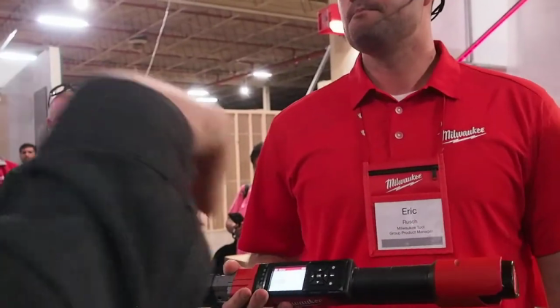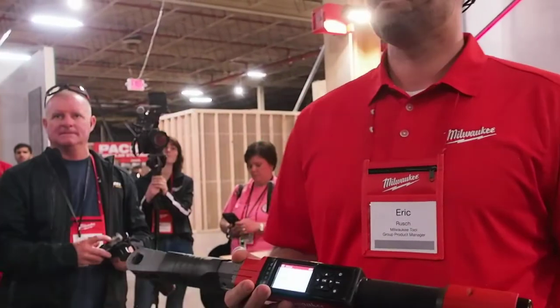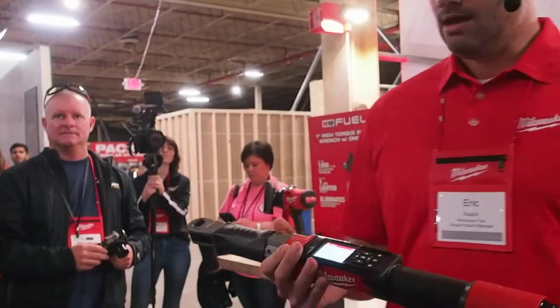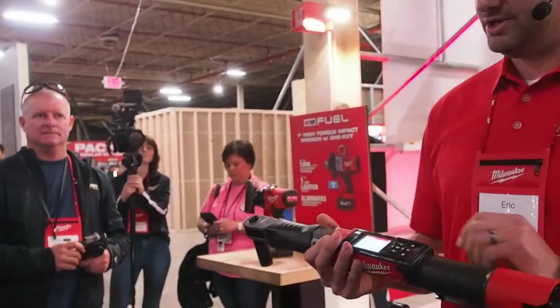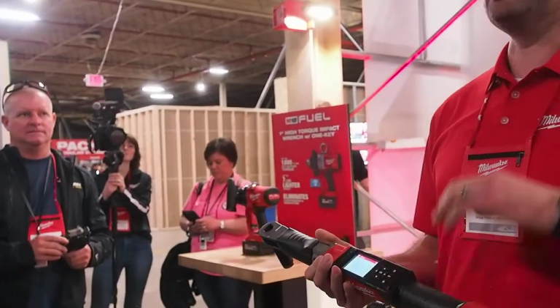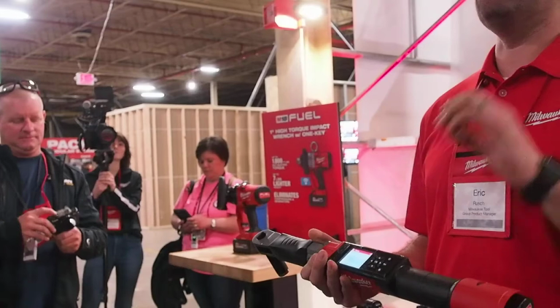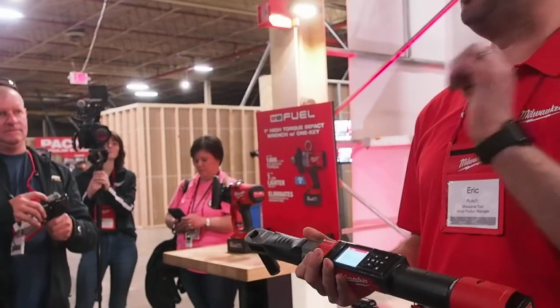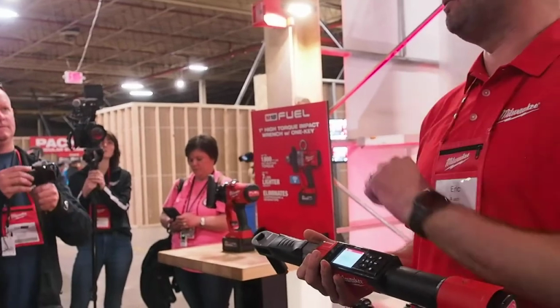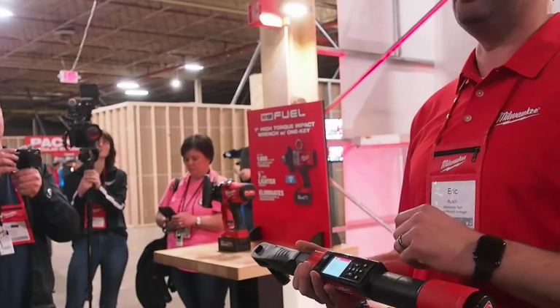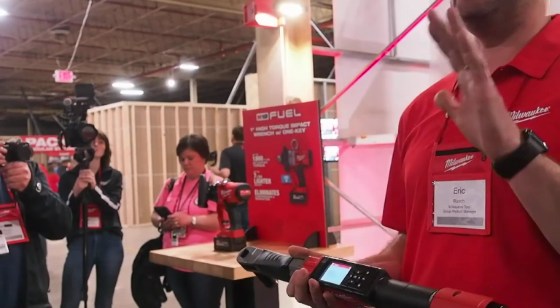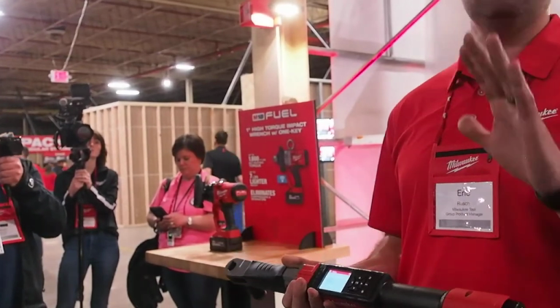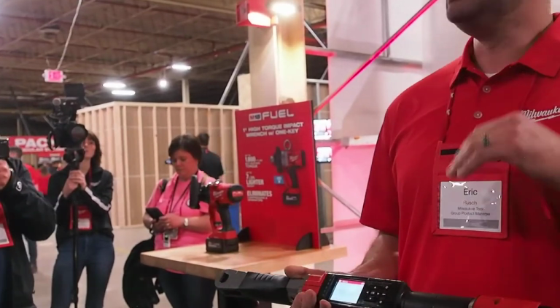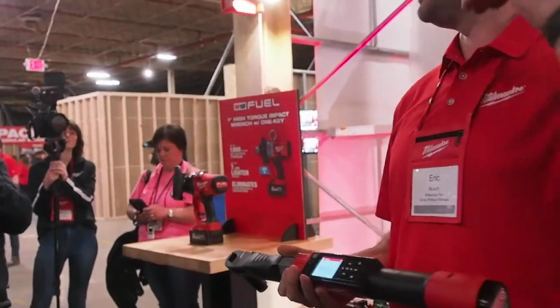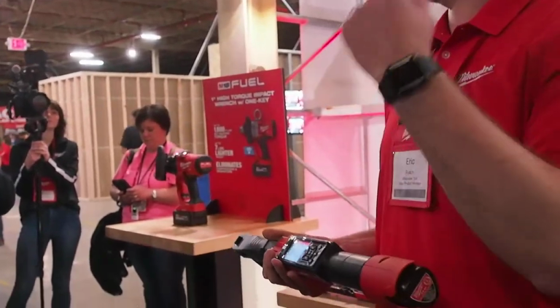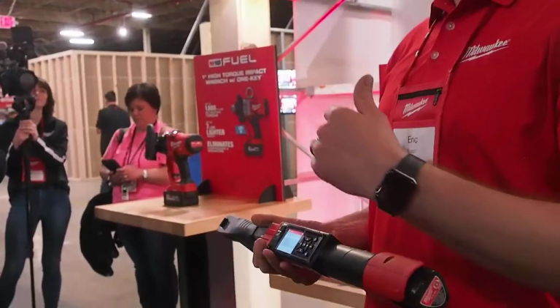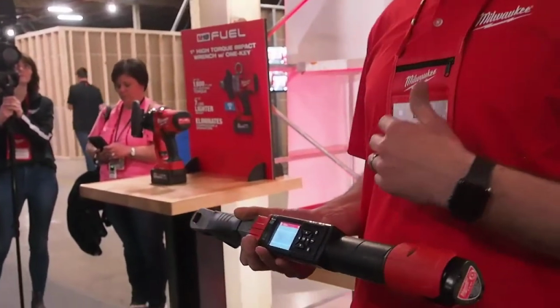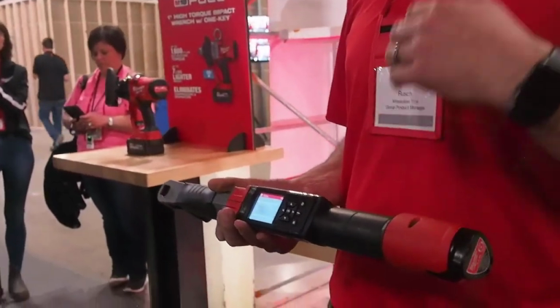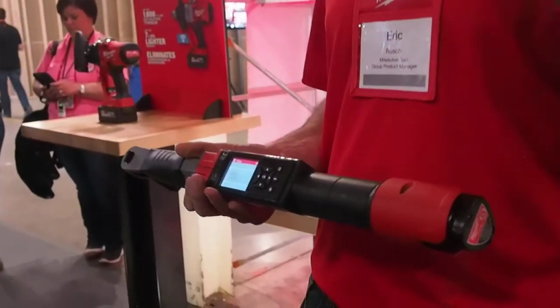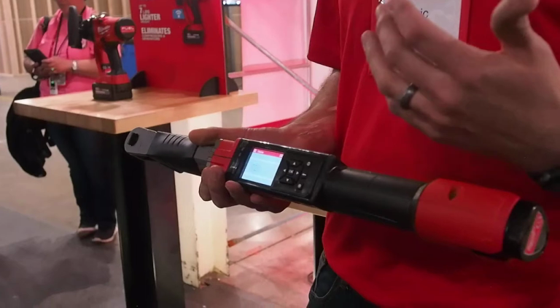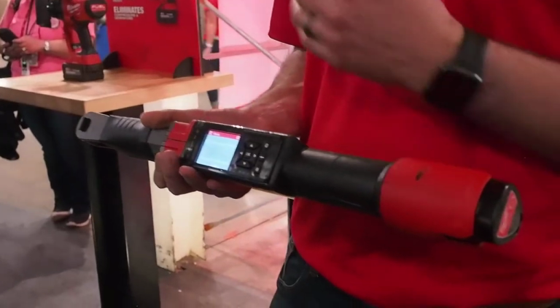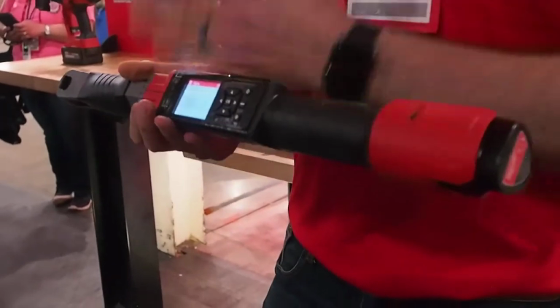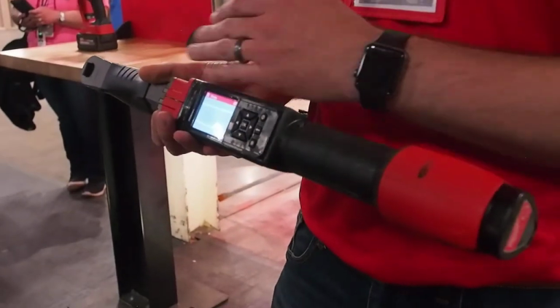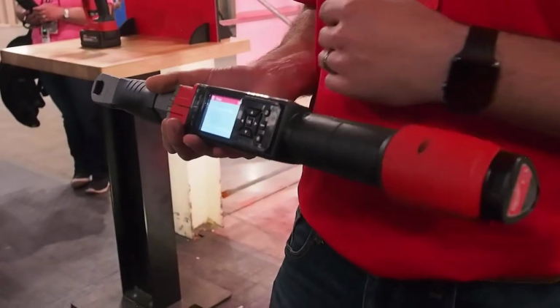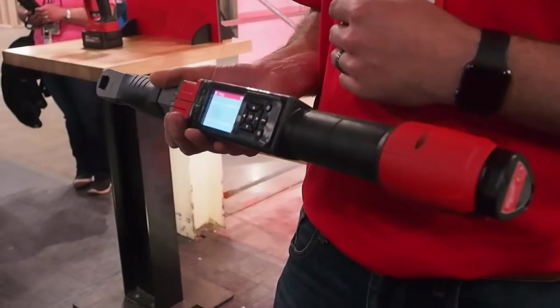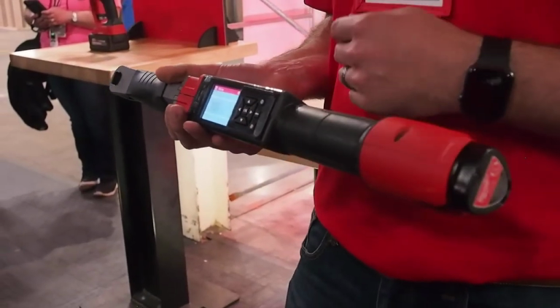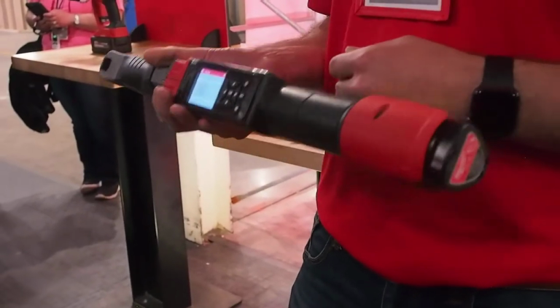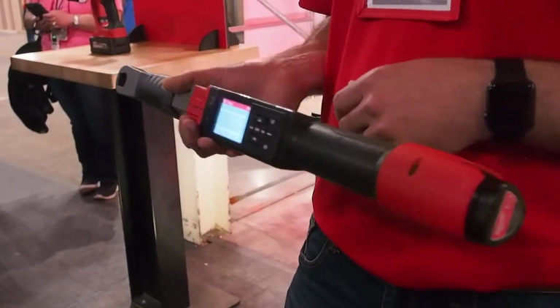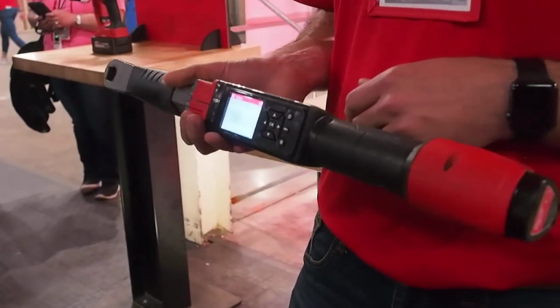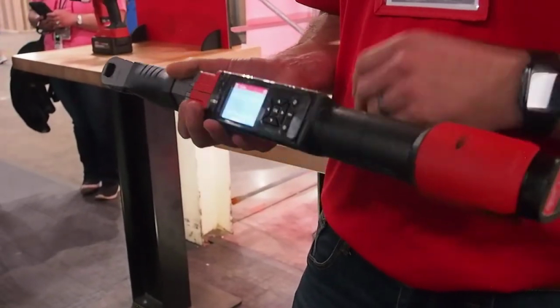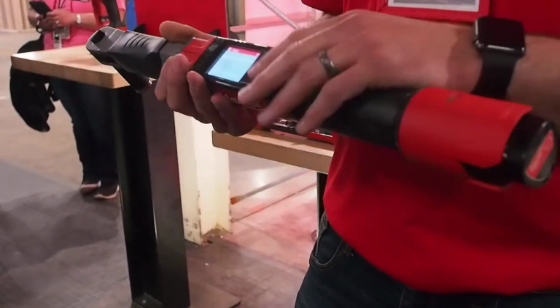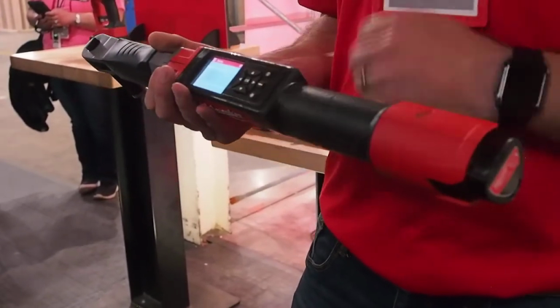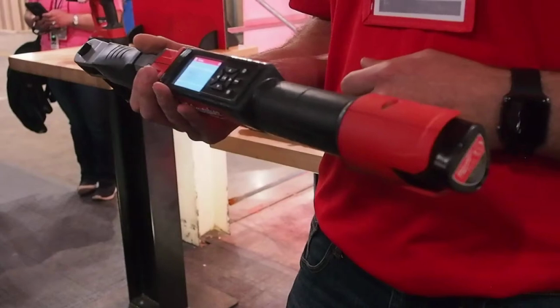Presets. So you can set whatever preset you want in here. You have 15 modes, so you can set the torque value. If there are specific applications that you want to preset, you can set that up in the tool through the screen.